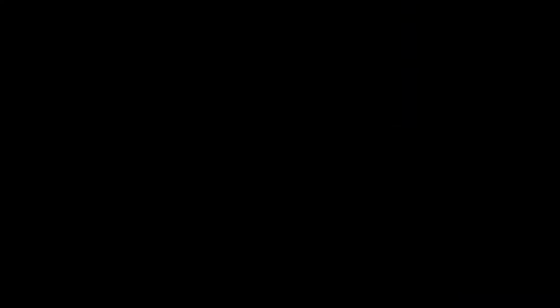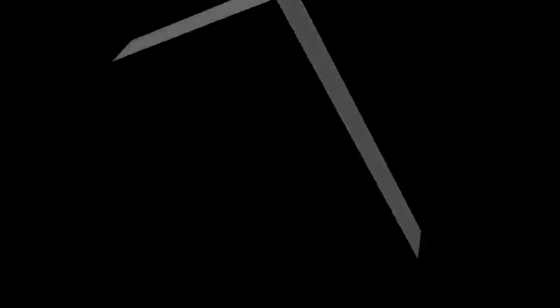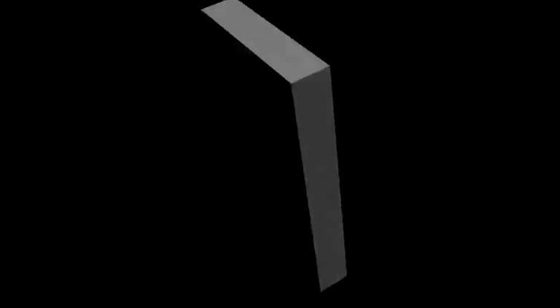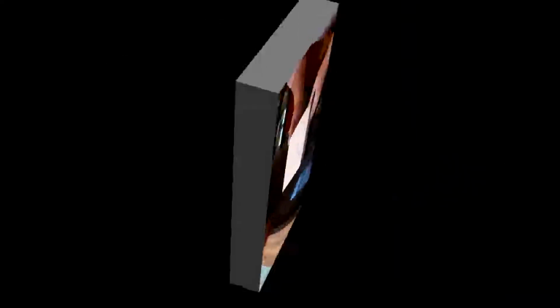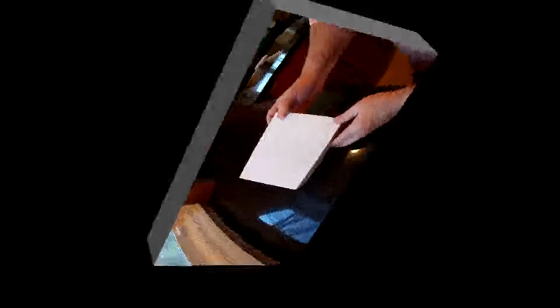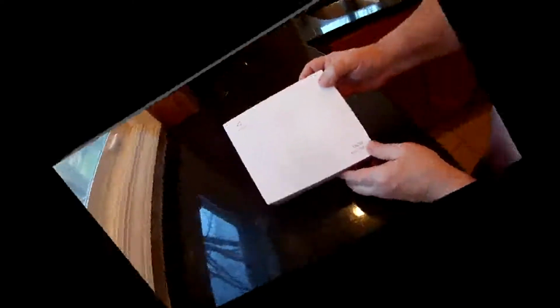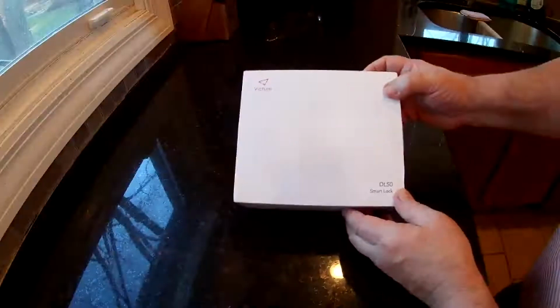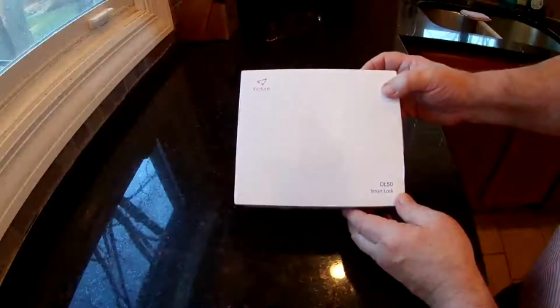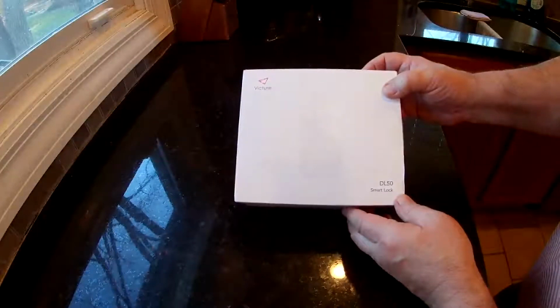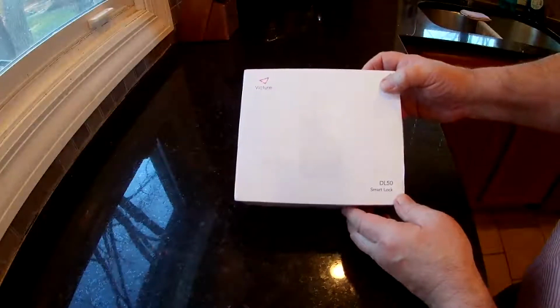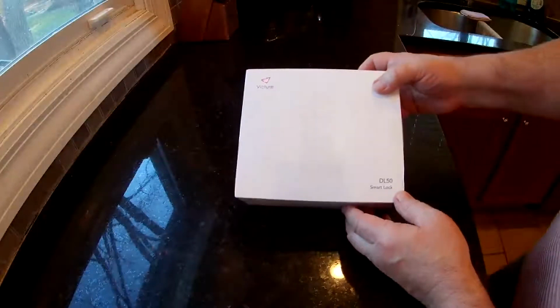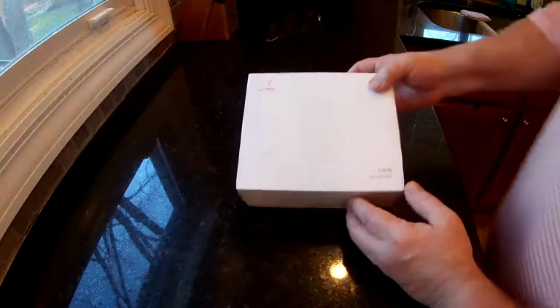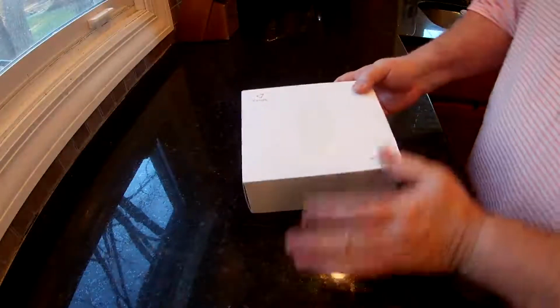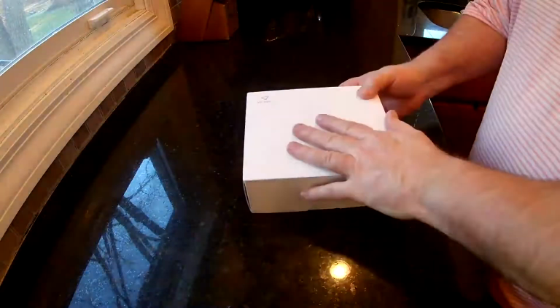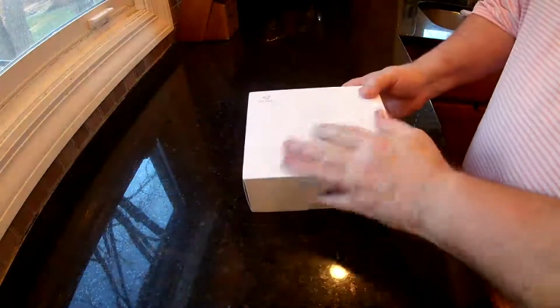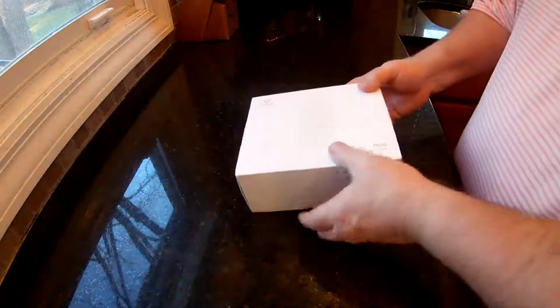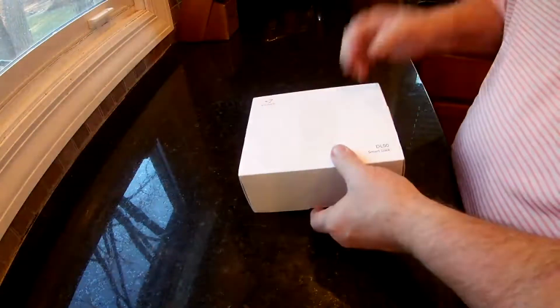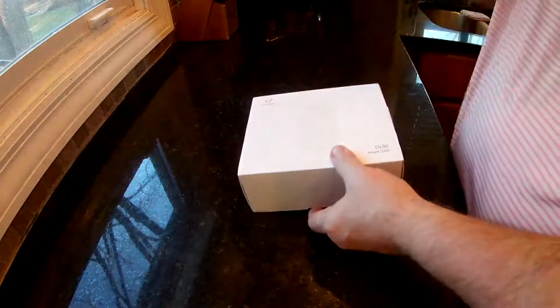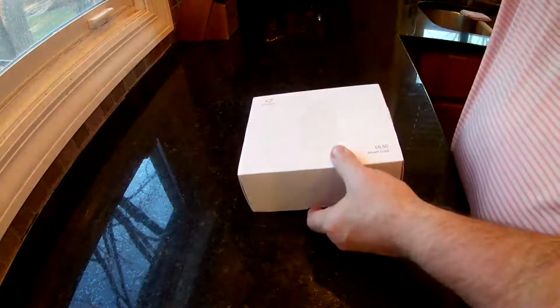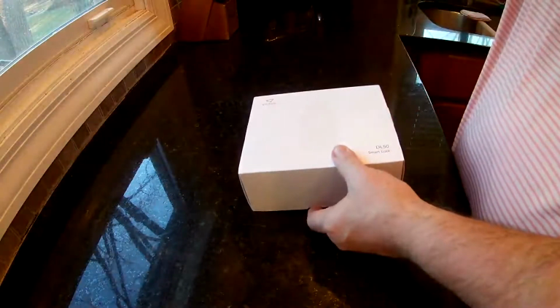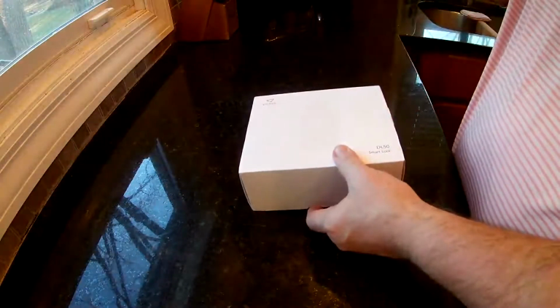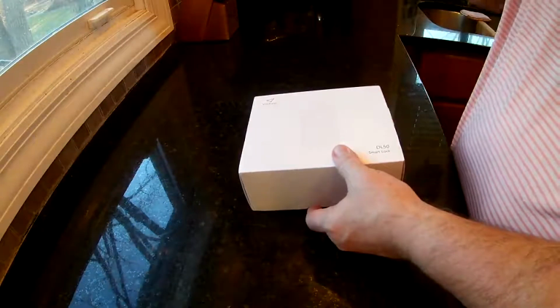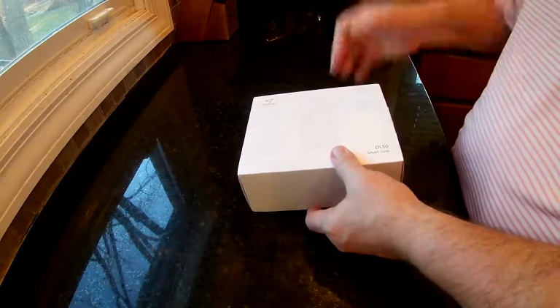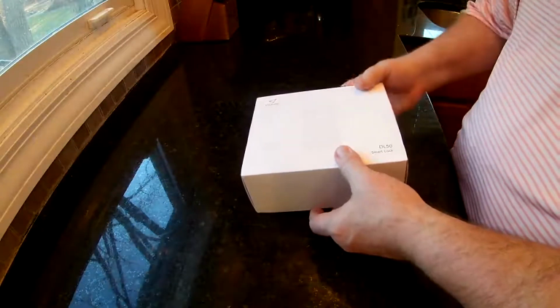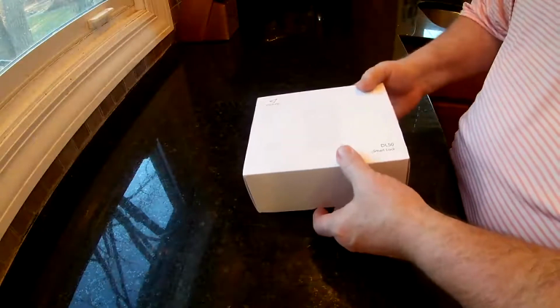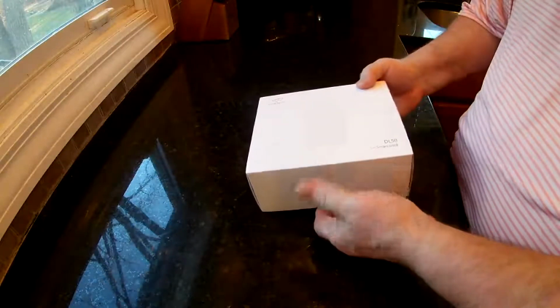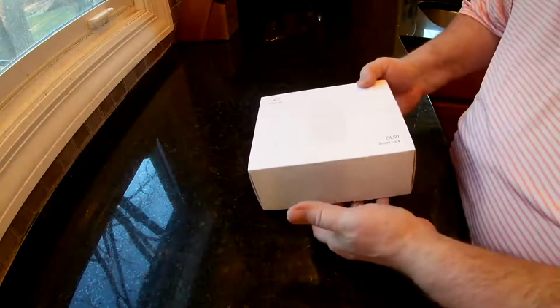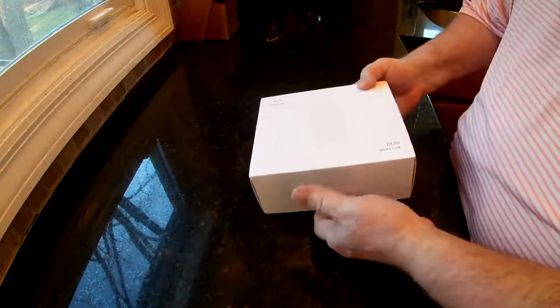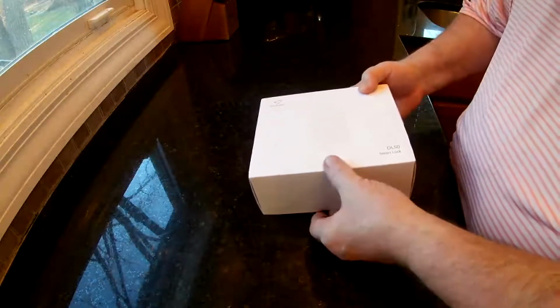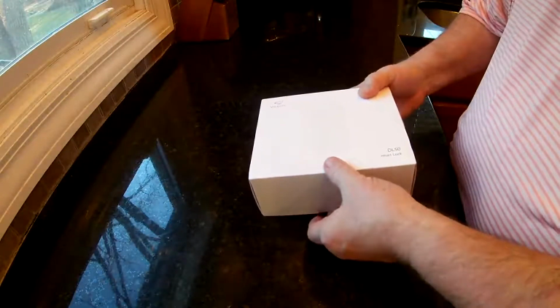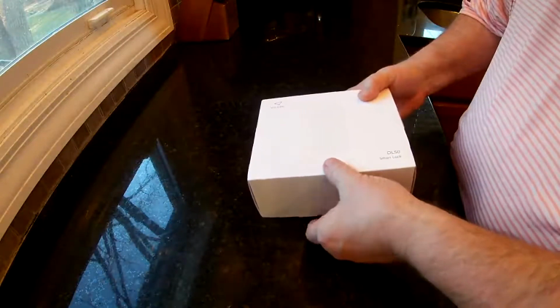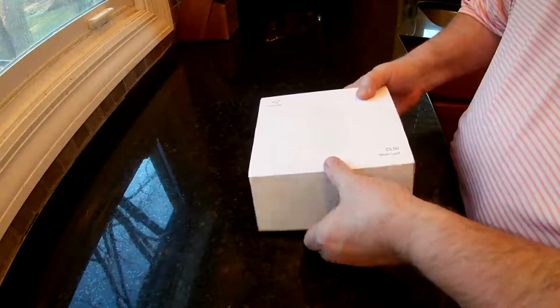This is the DL50 Fixture Smart Lock. This one's much easier to install than most of them. It fits over top your current lock, your deadbolt, so you don't have to take it apart.